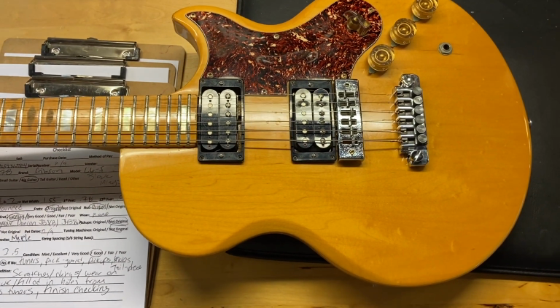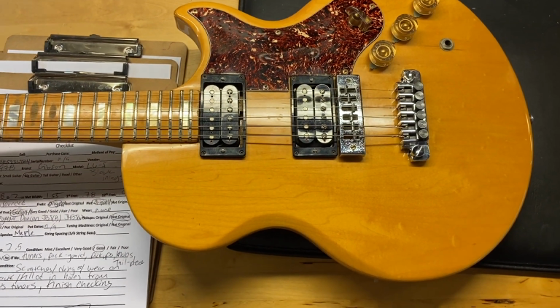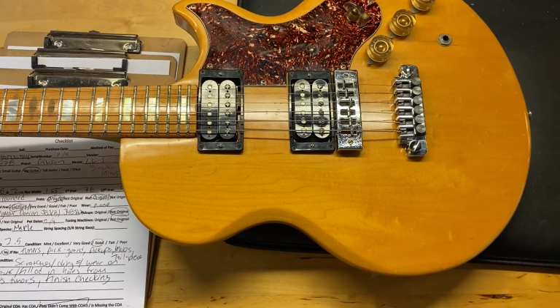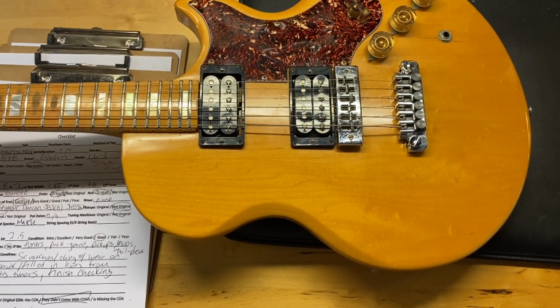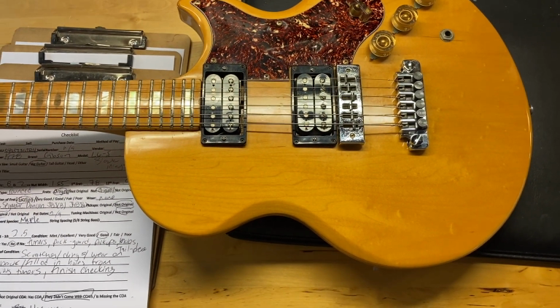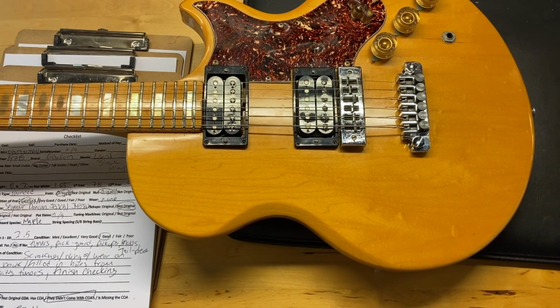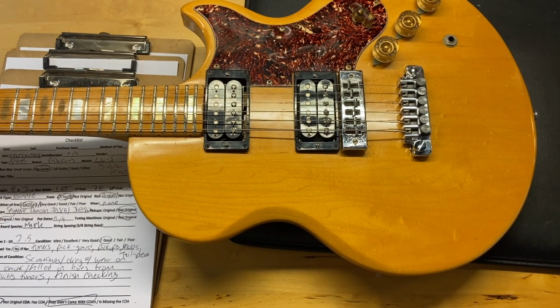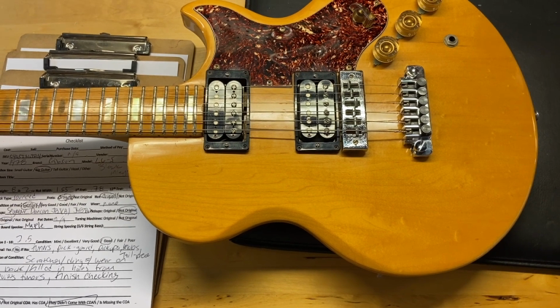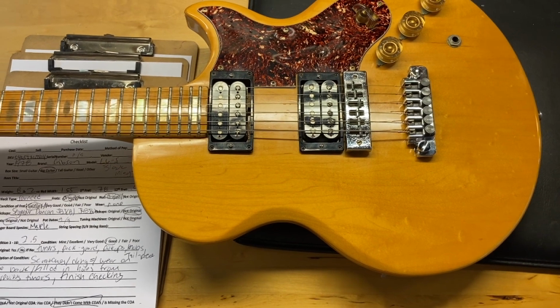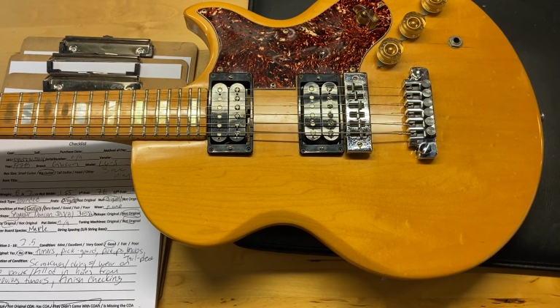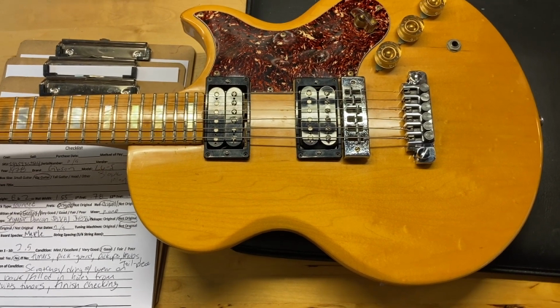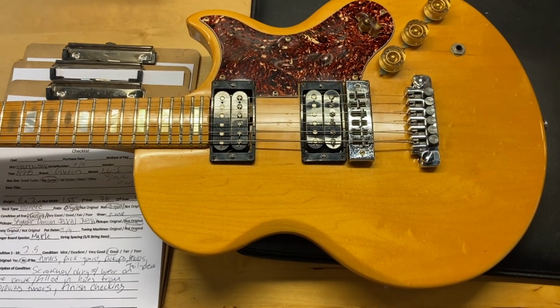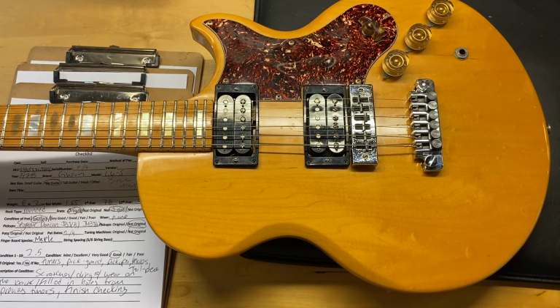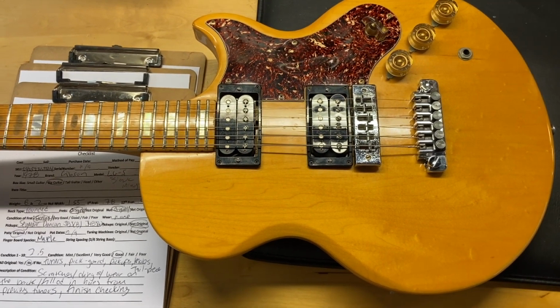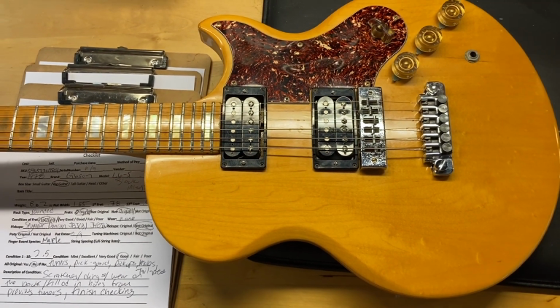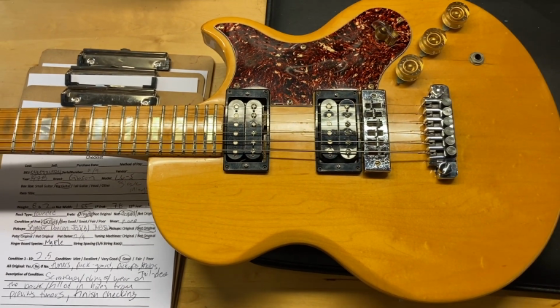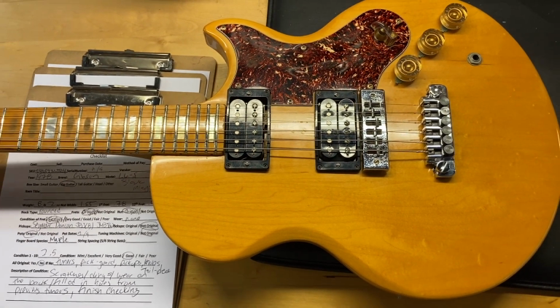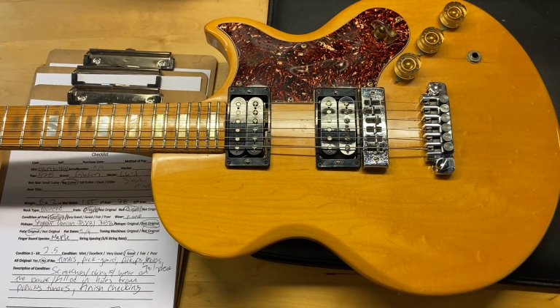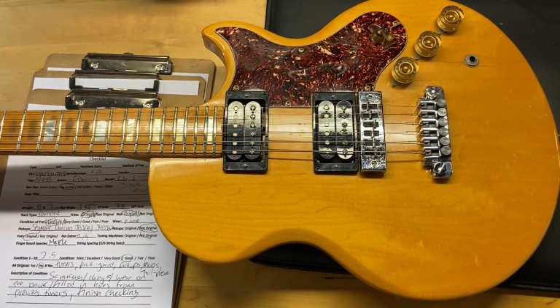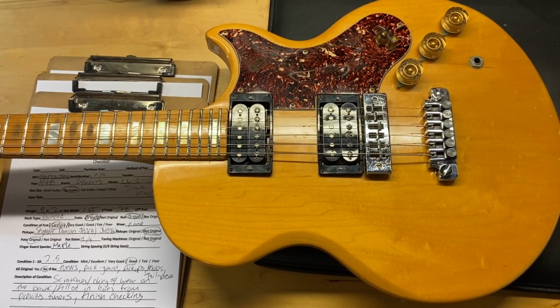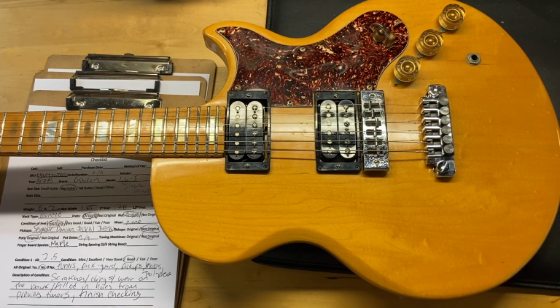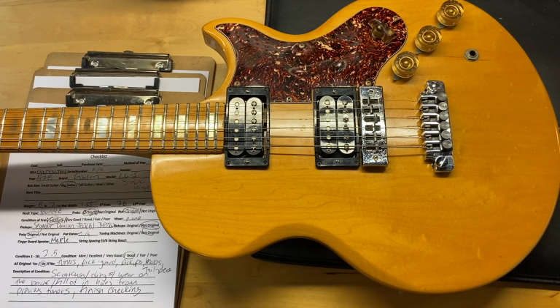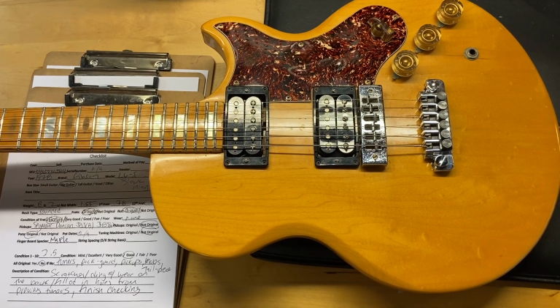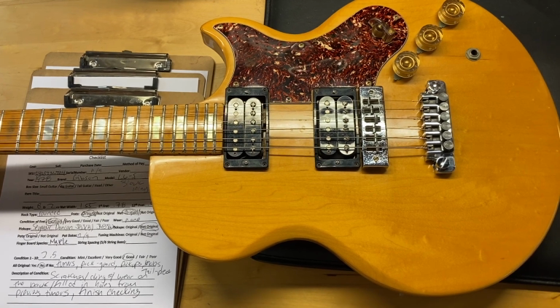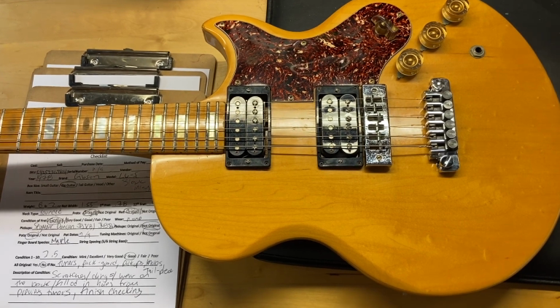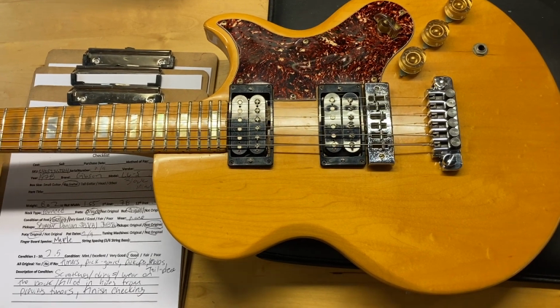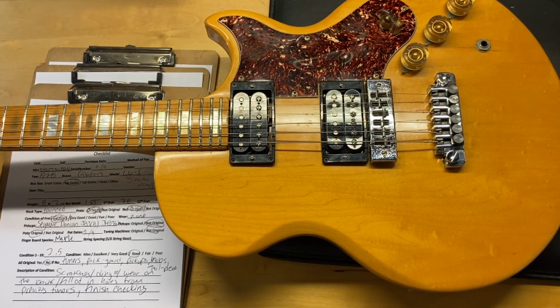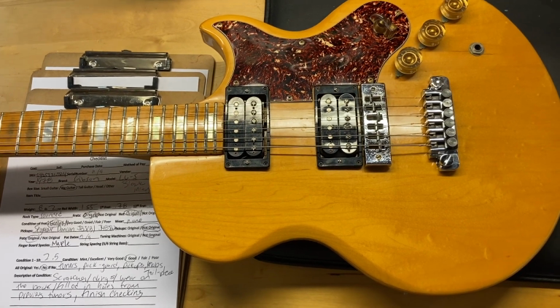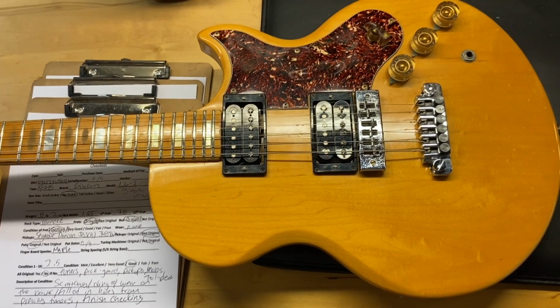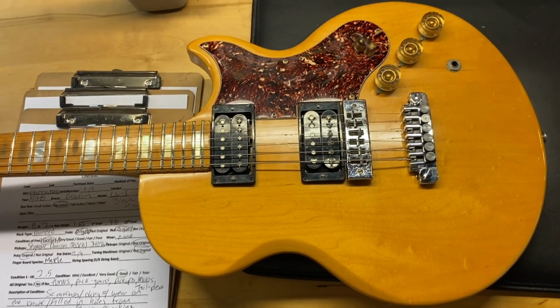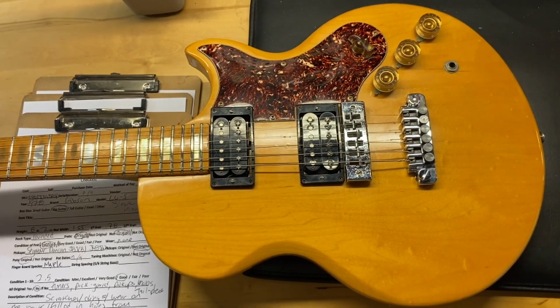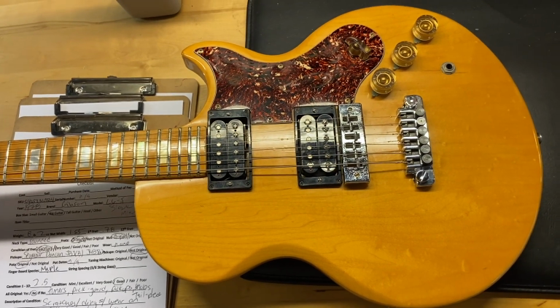It does have quite a bit of wear. It's got some scratches, some dings, and wear on the back. The tuners have been replaced, so there are holes that were filled from the previous tuners. And it's got finish checking.